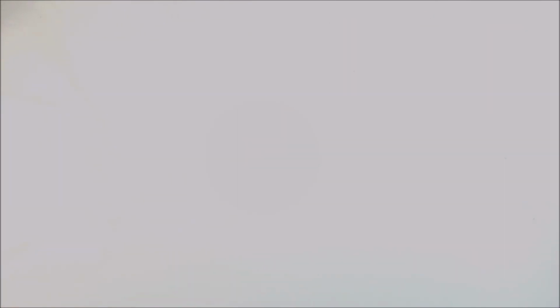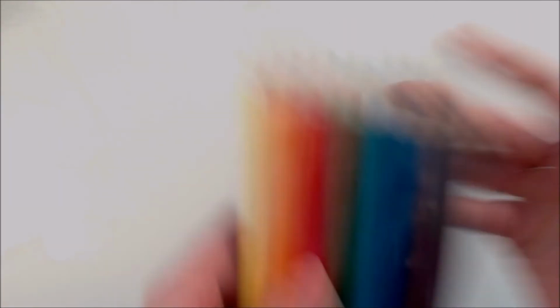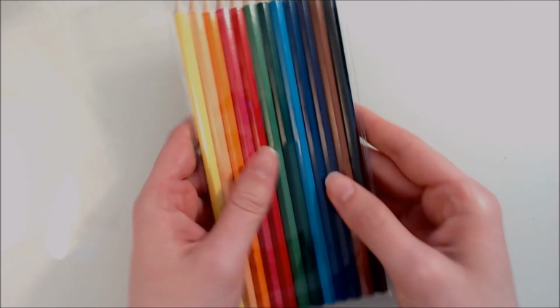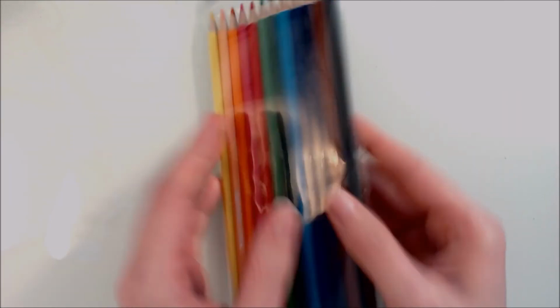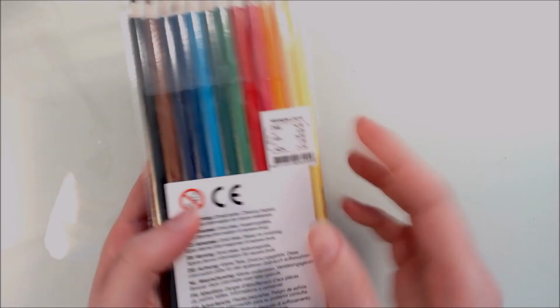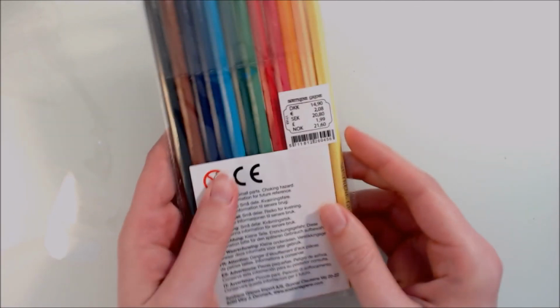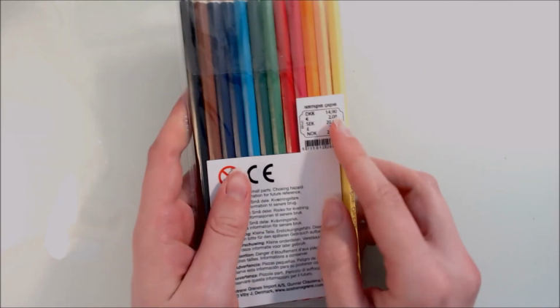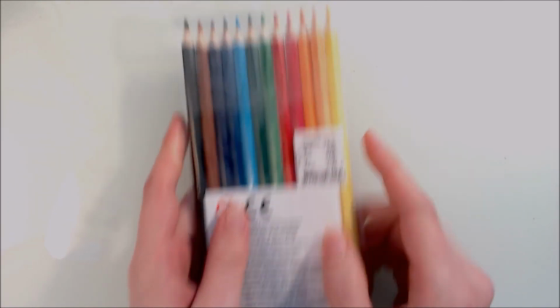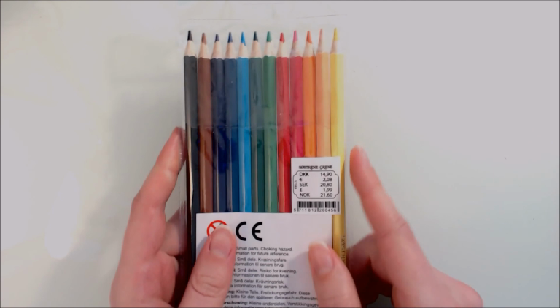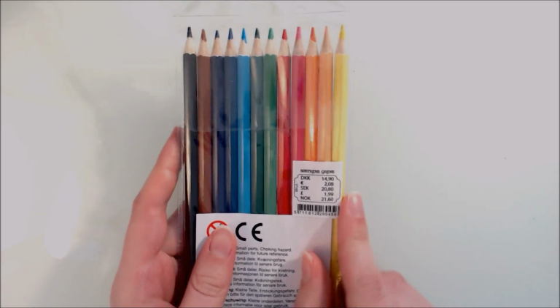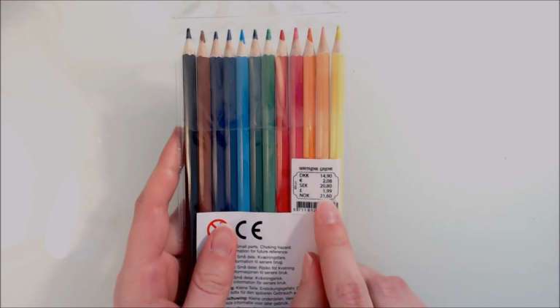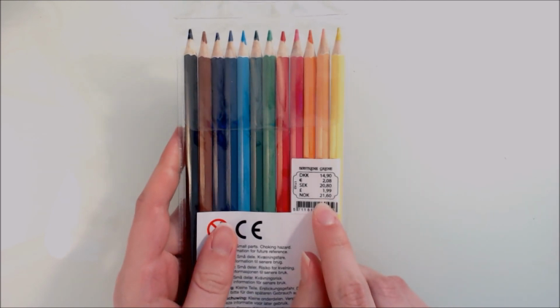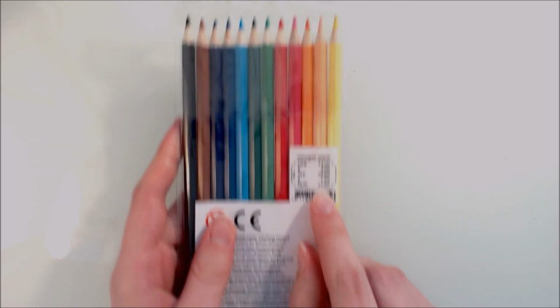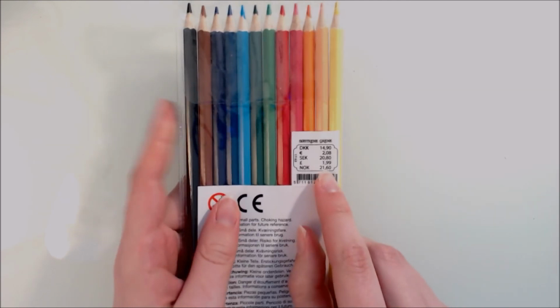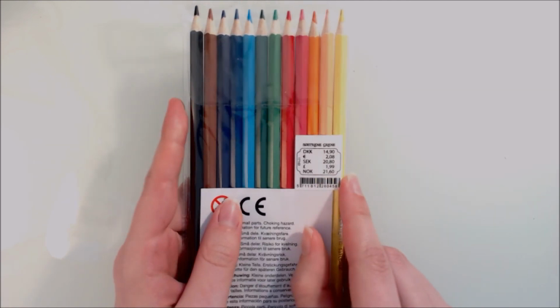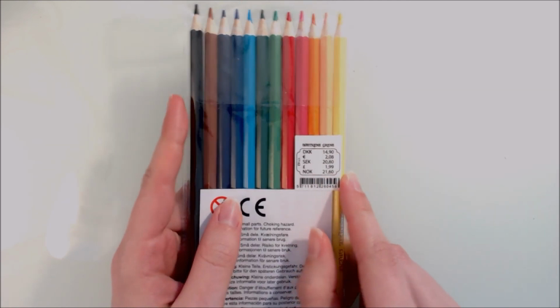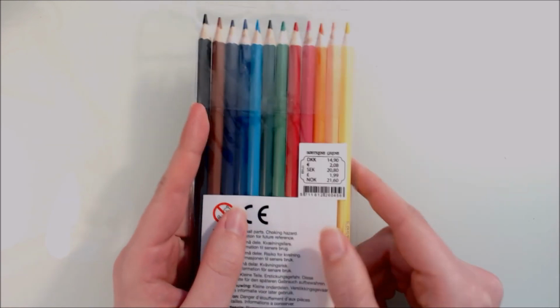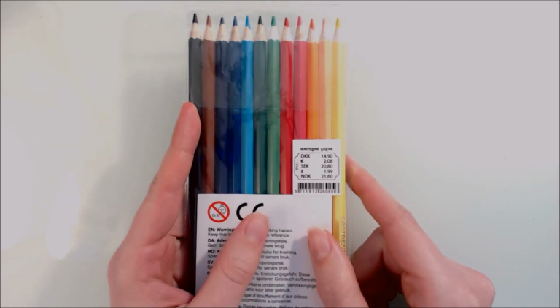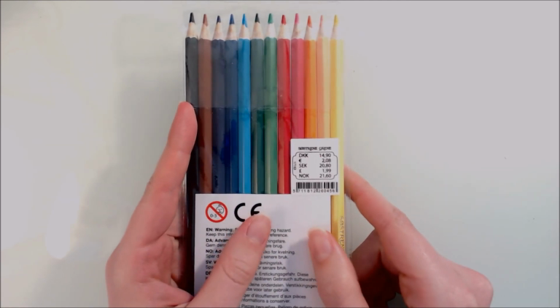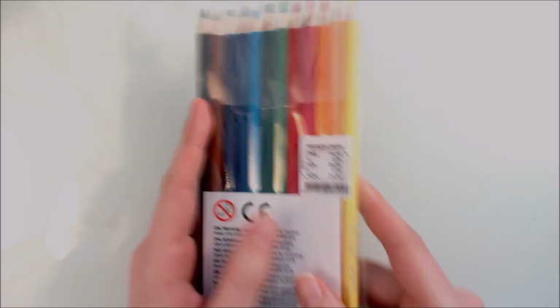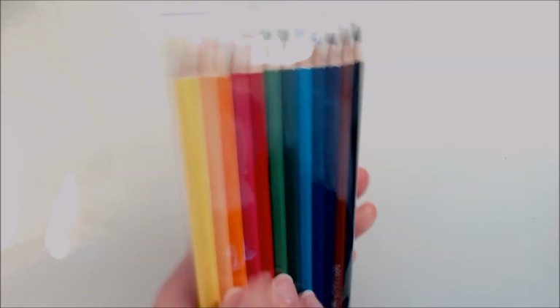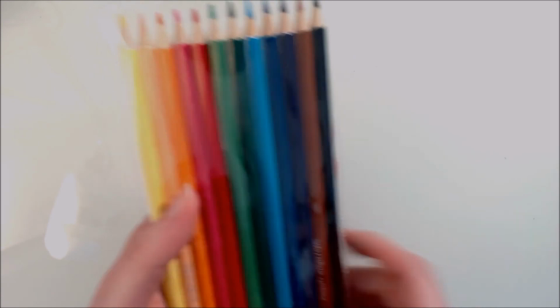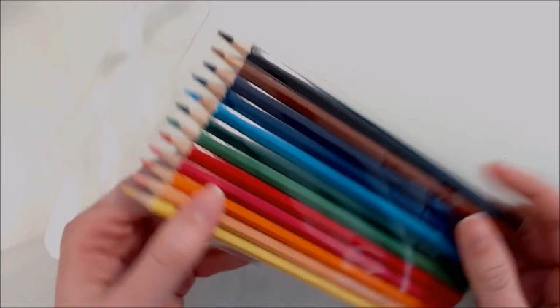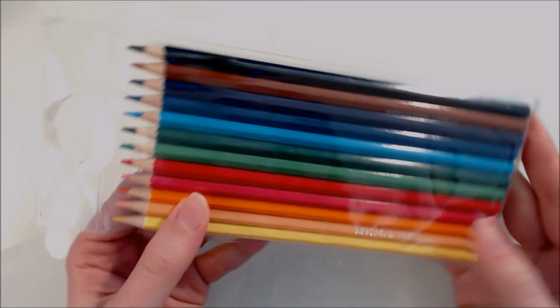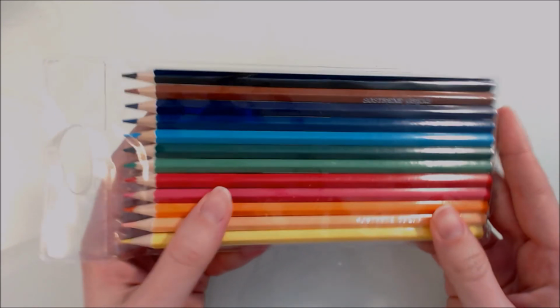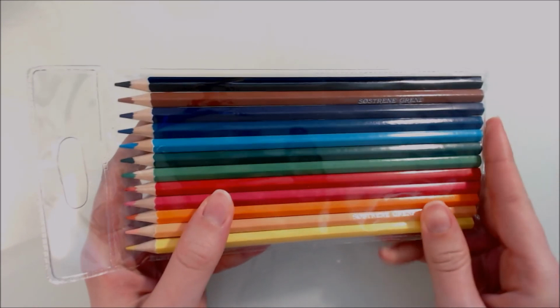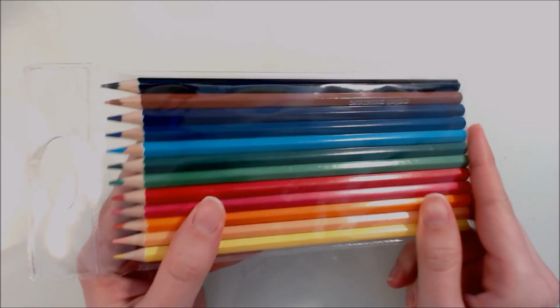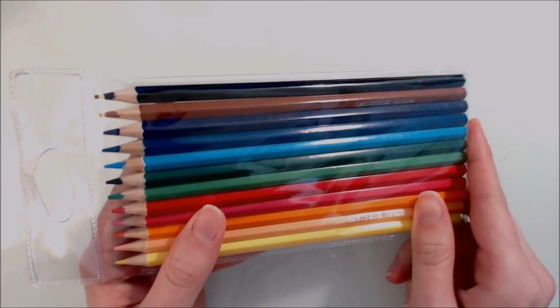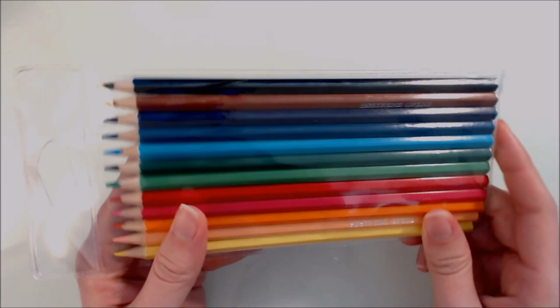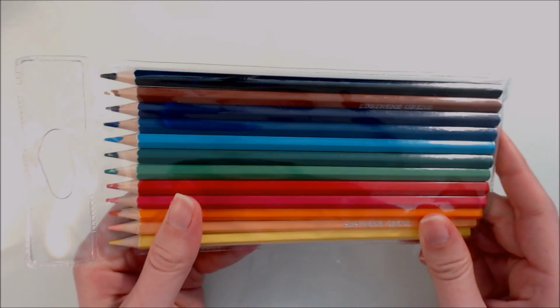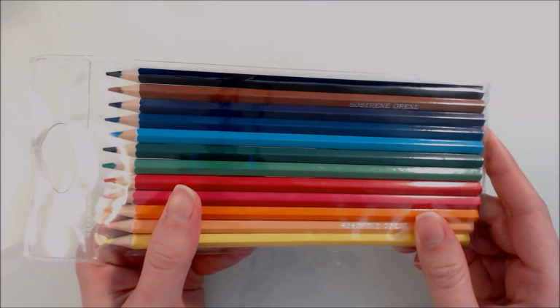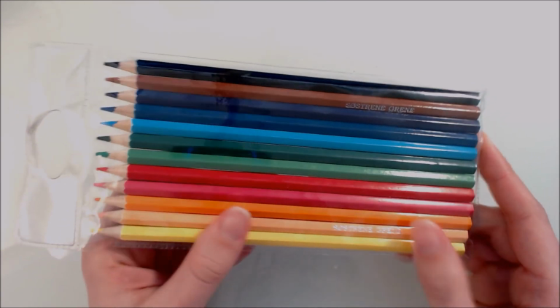First off we have this 12-set of colour pencils. They cost 21 Norwegian krona, which is about $2, and they don't look too bad. They look pretty good I think for what they cost.